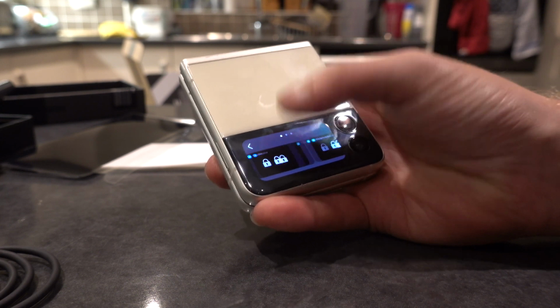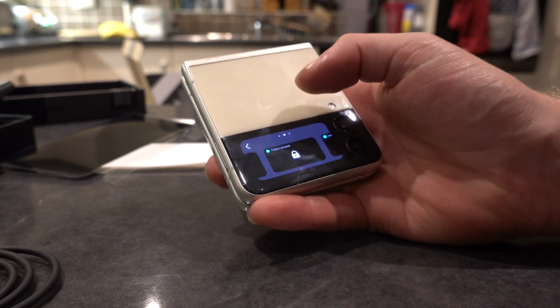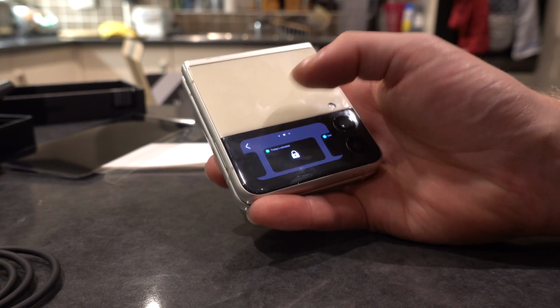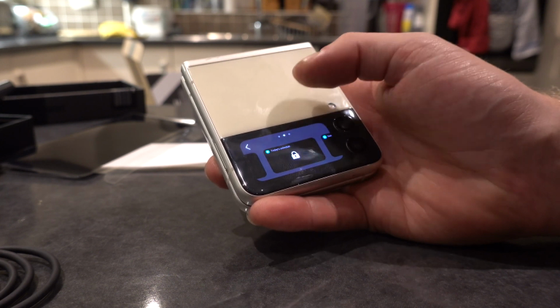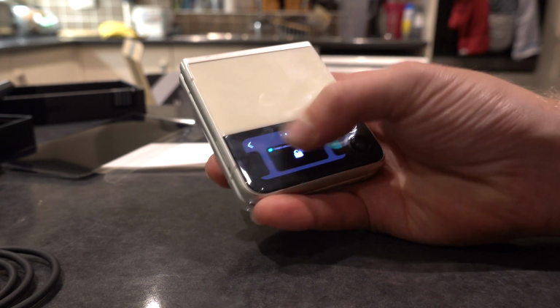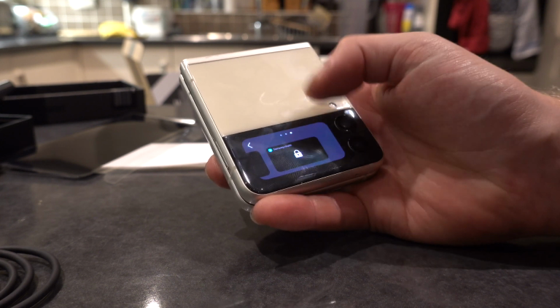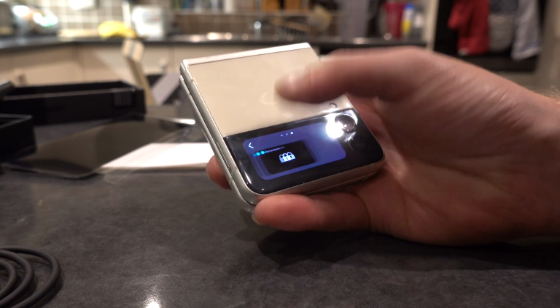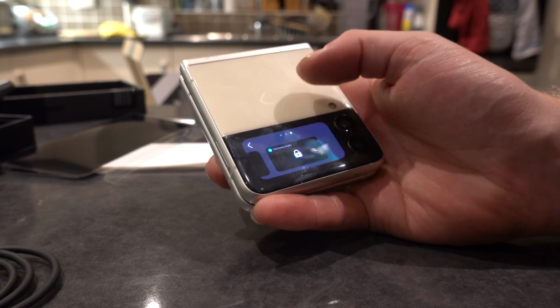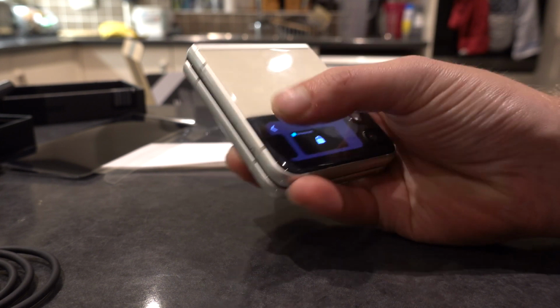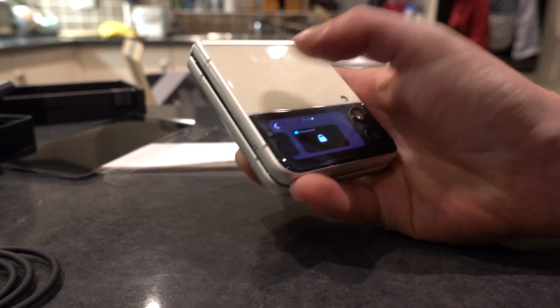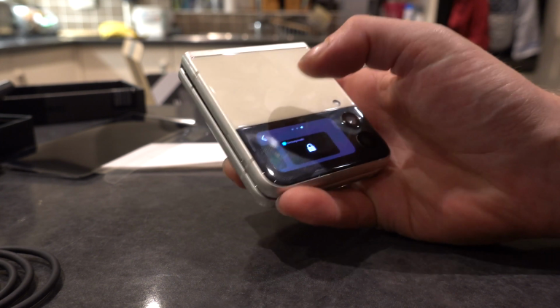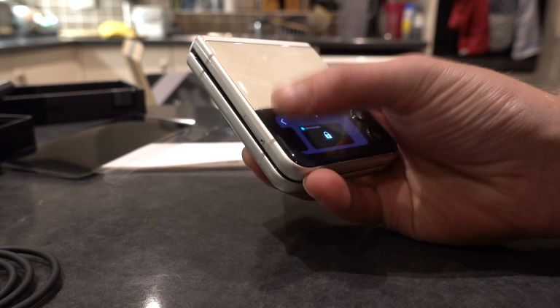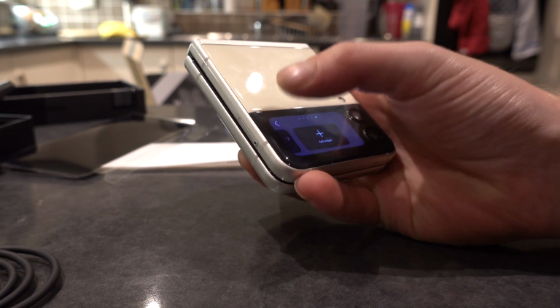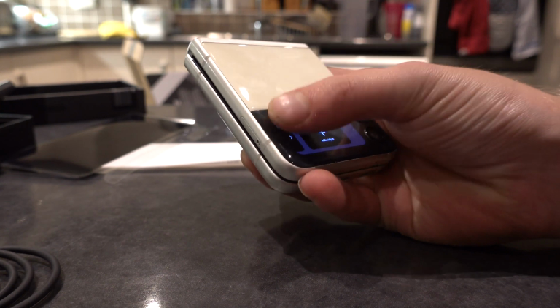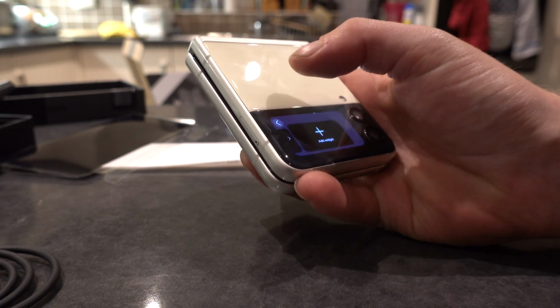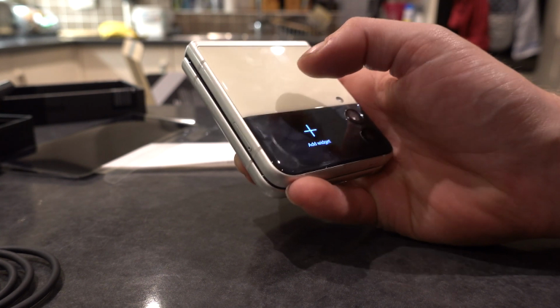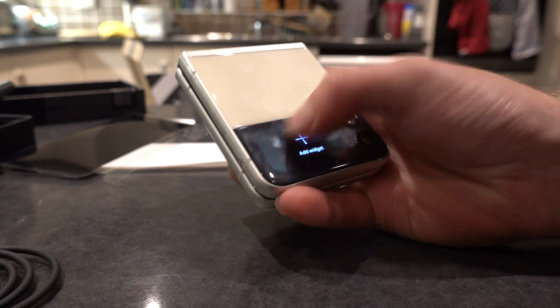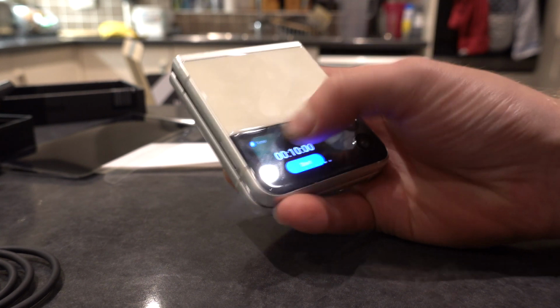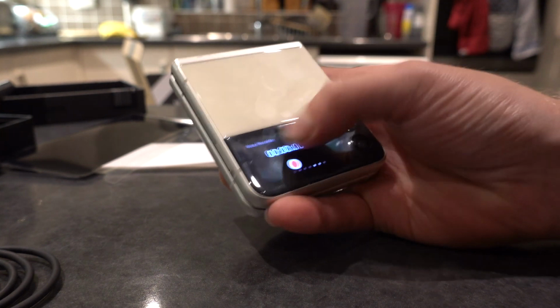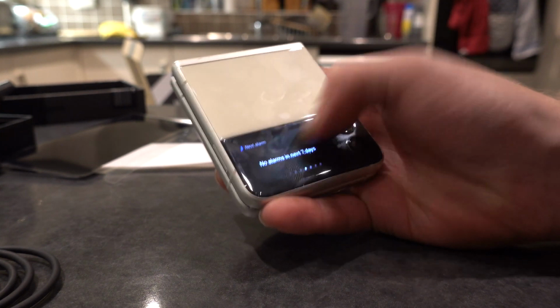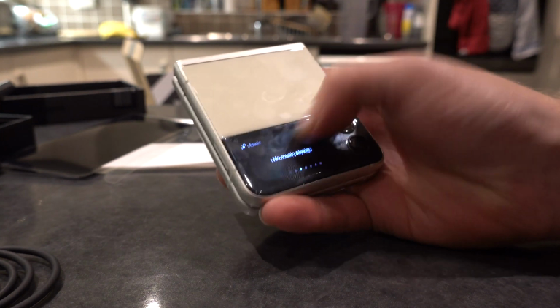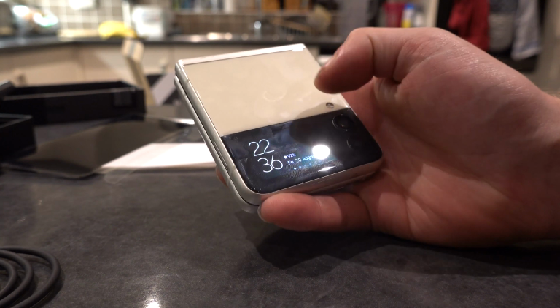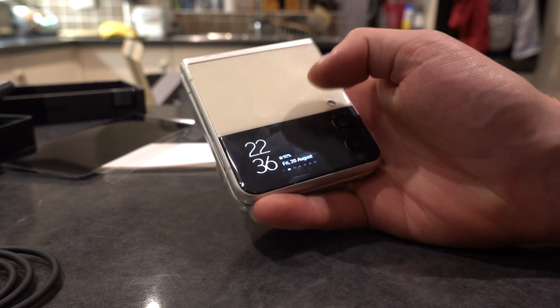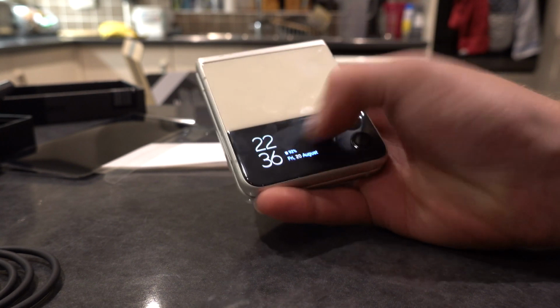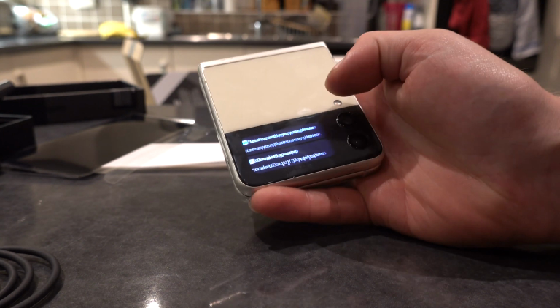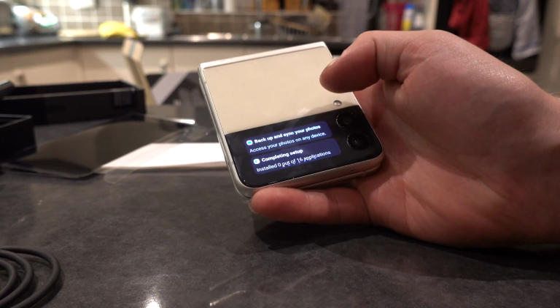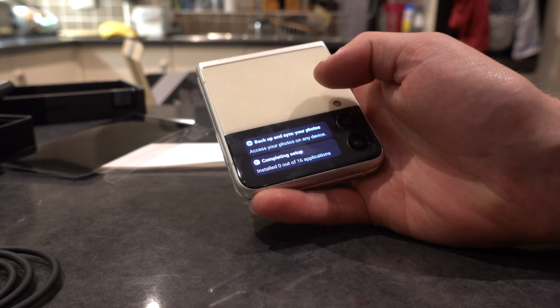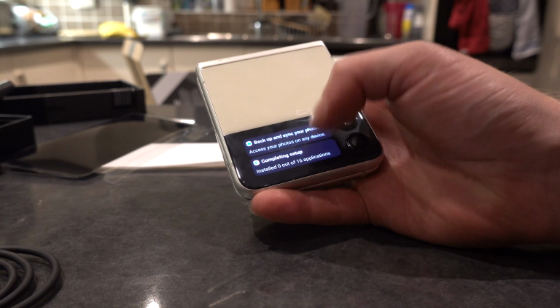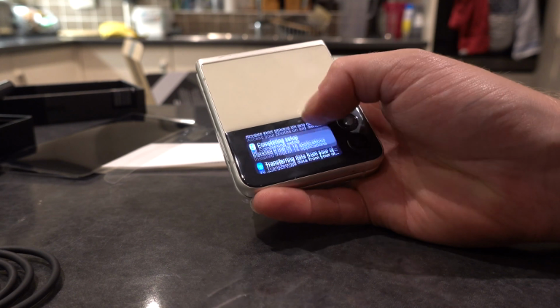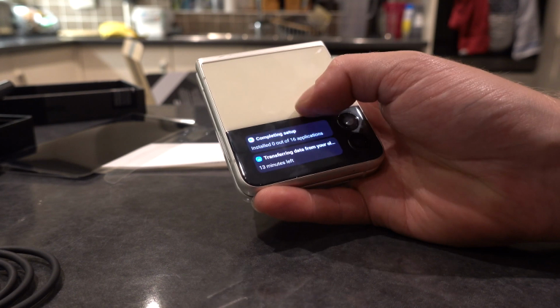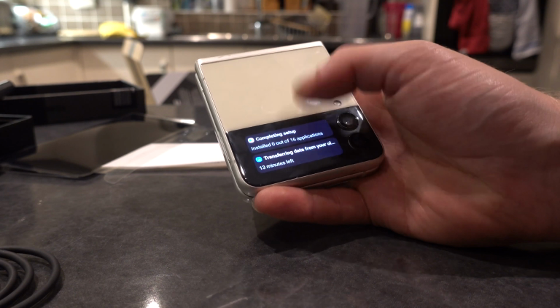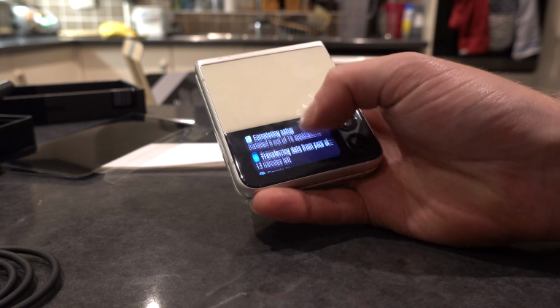There are all sorts of different widgets you can get — today's schedule and so on — and I'm sure there'll be more coming out as the phone develops.